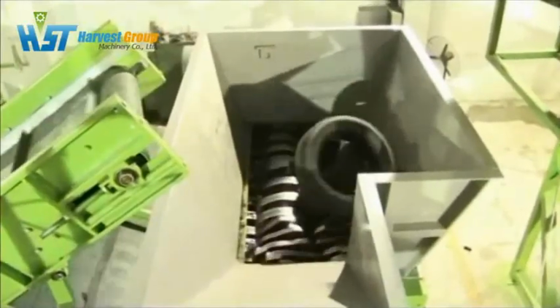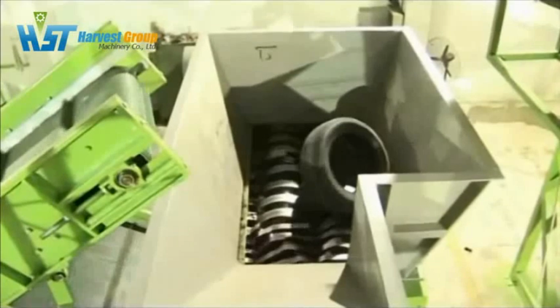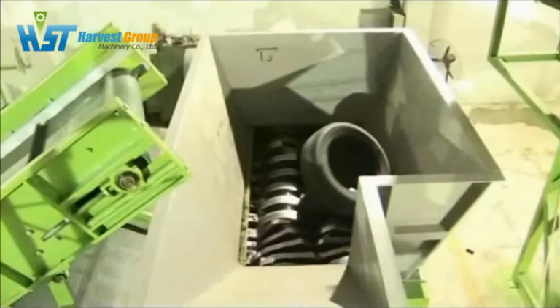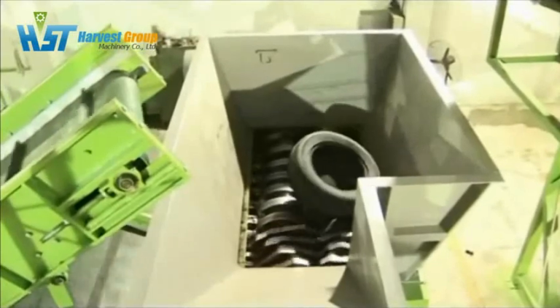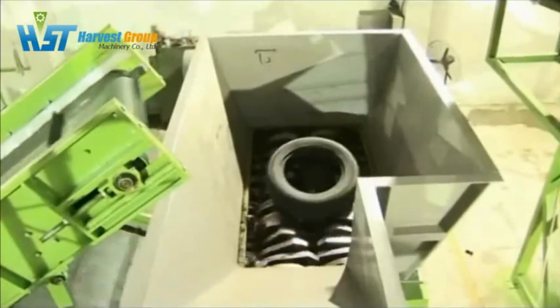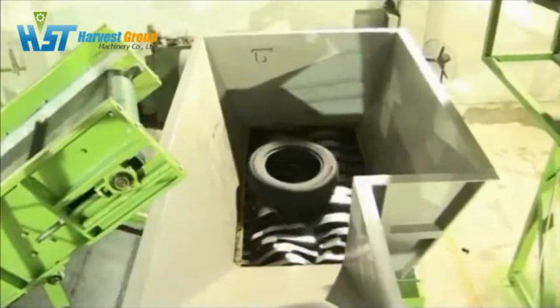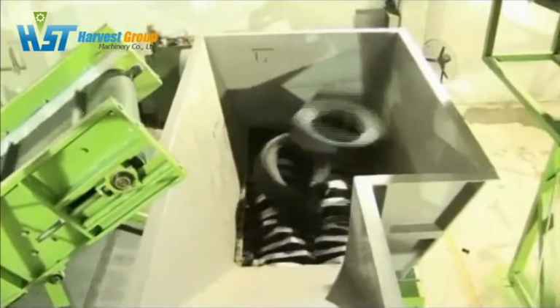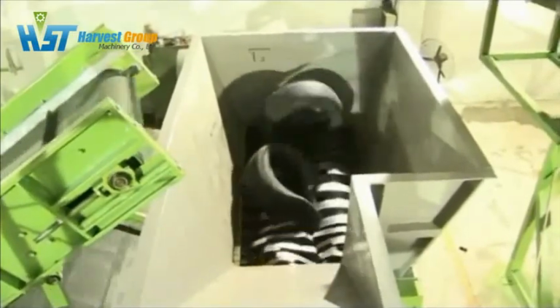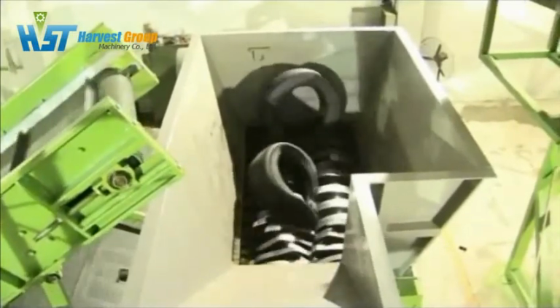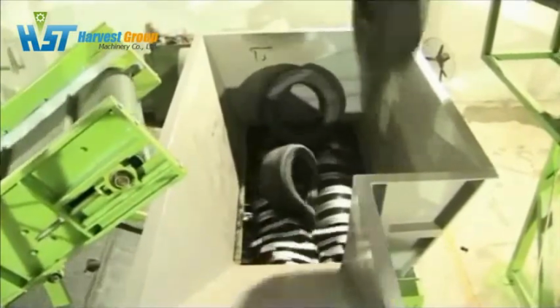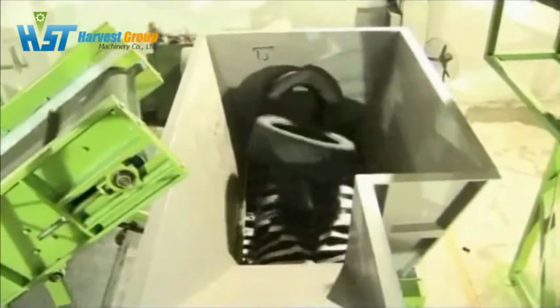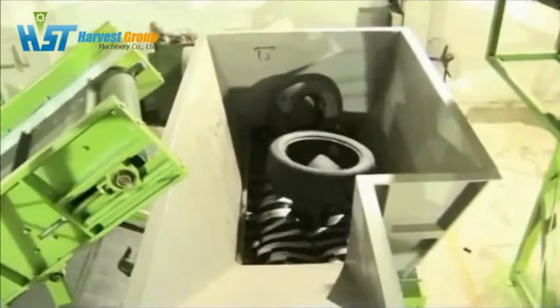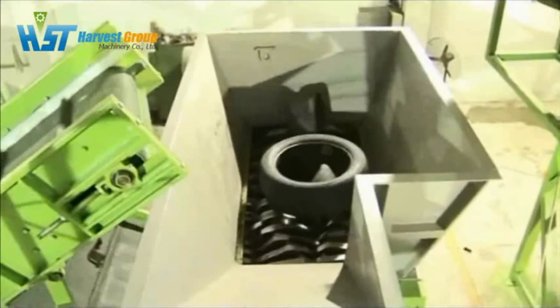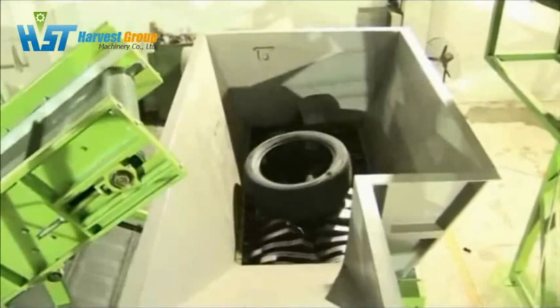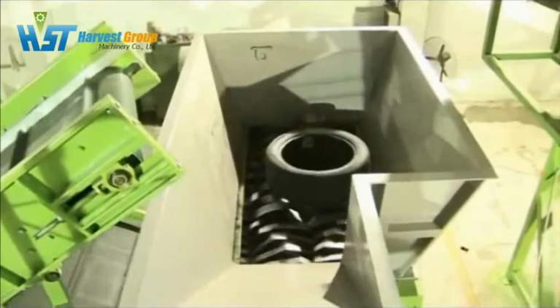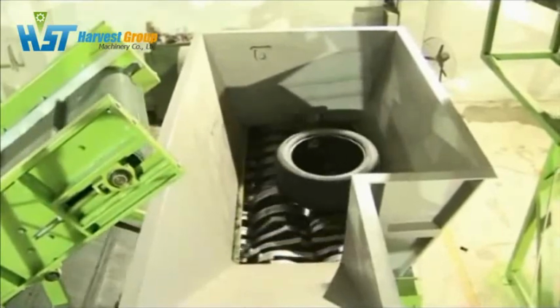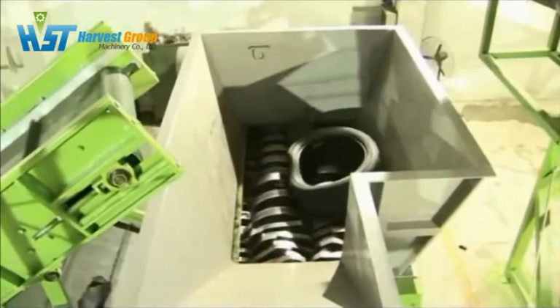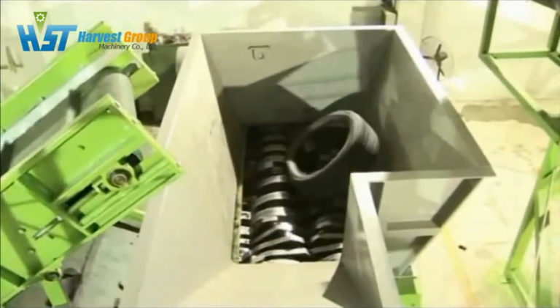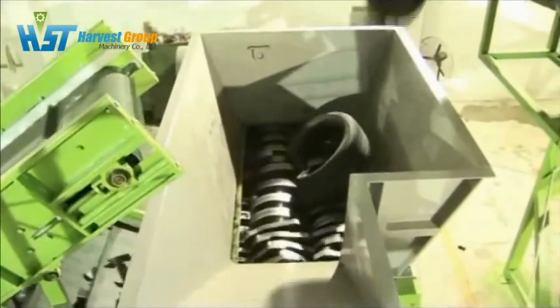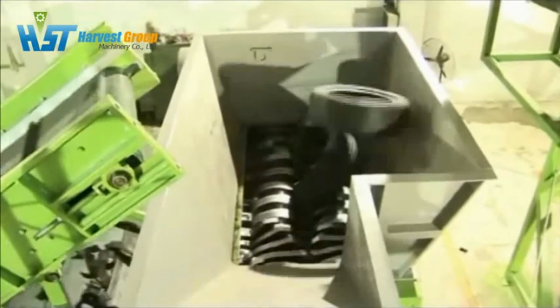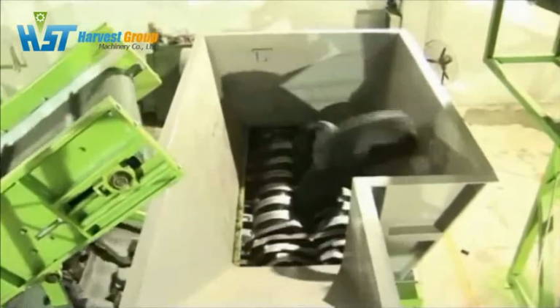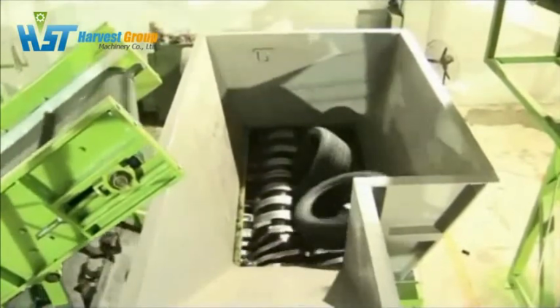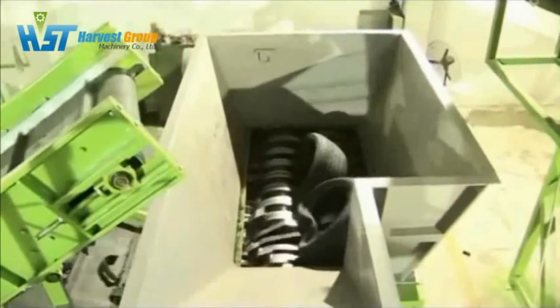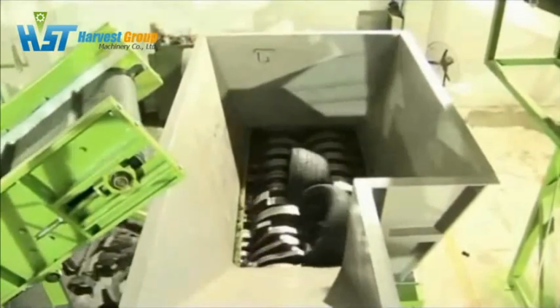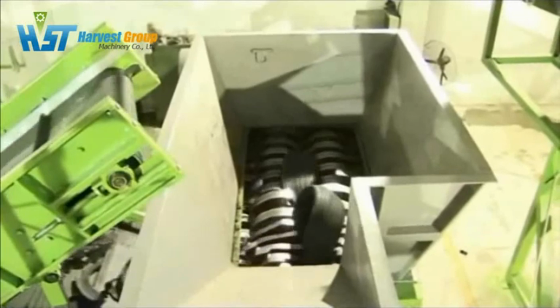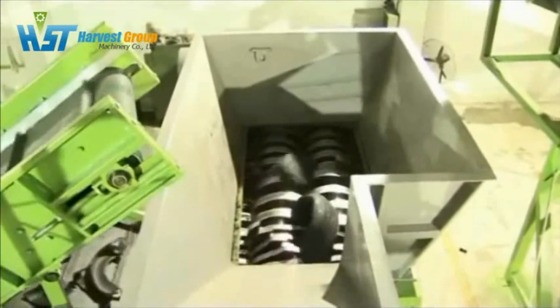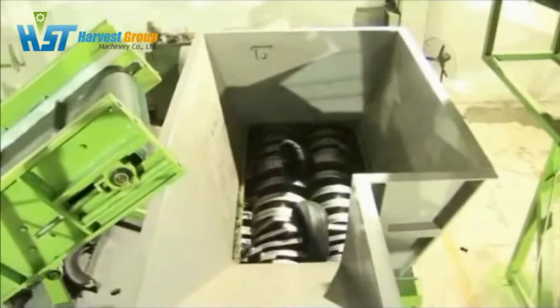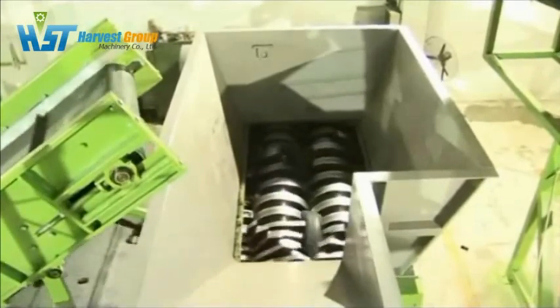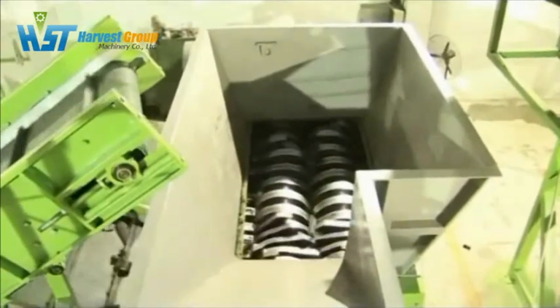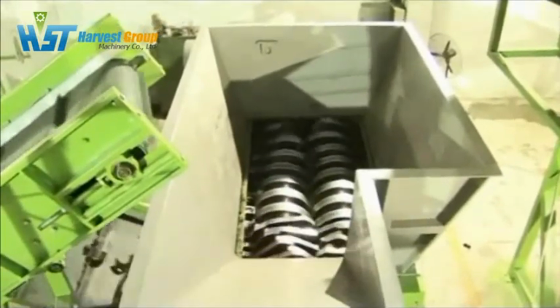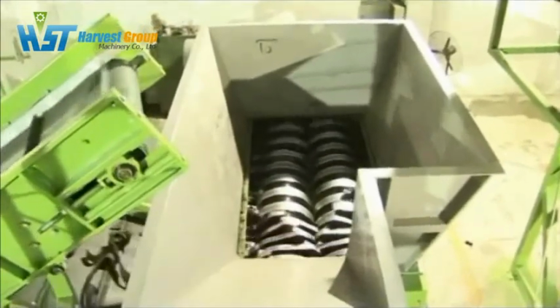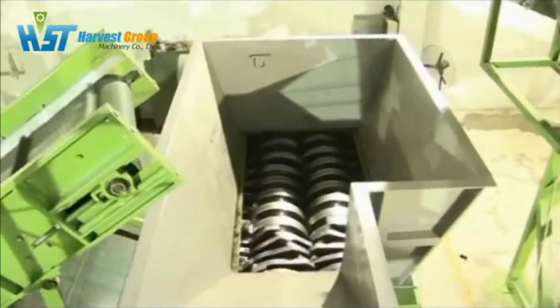Now you can see that the capacity of the shredder machine is very impressive. No matter if the tire drops into the hopper one by one, or if several tires are dropping all at once, it can shred quickly and smoothly.